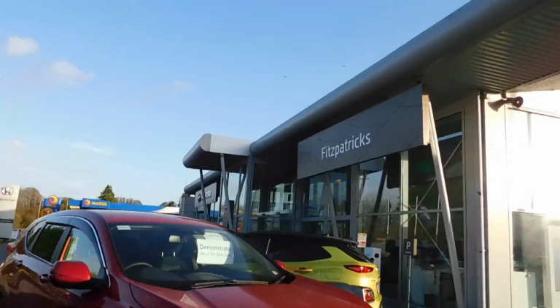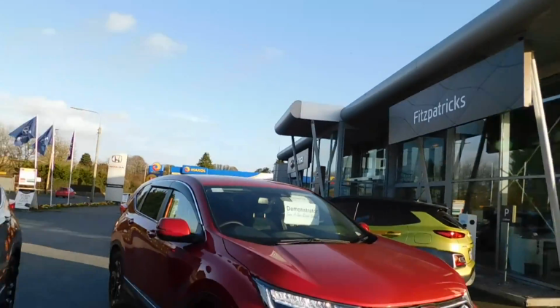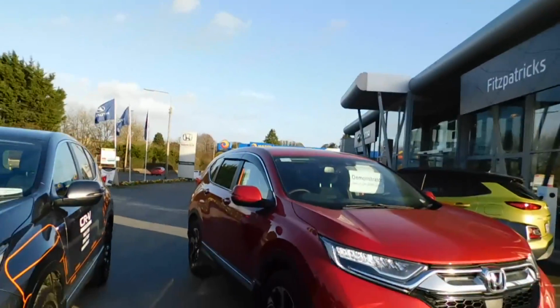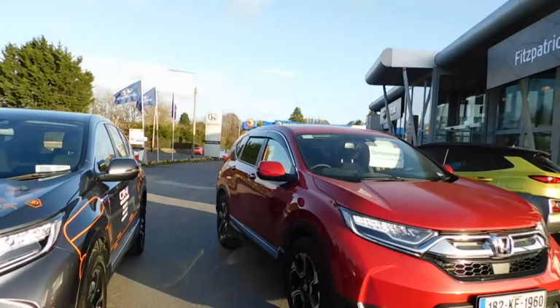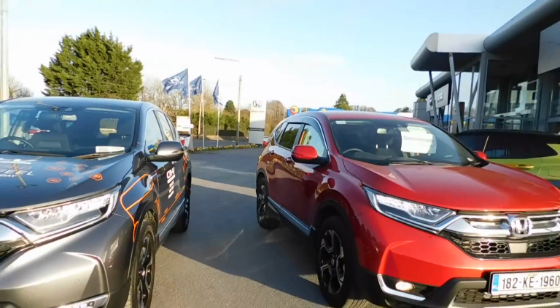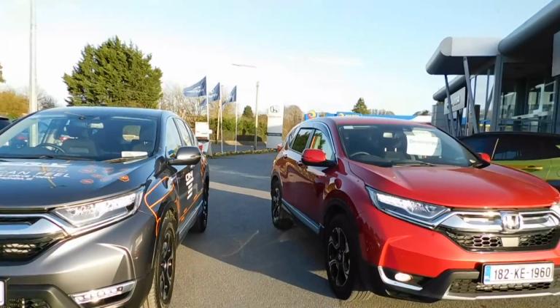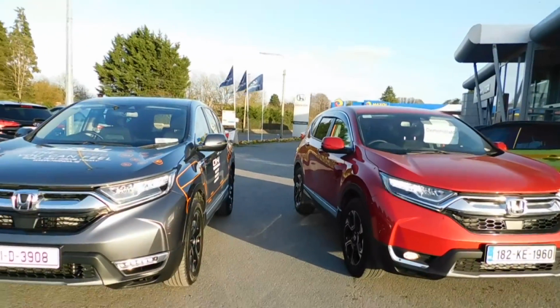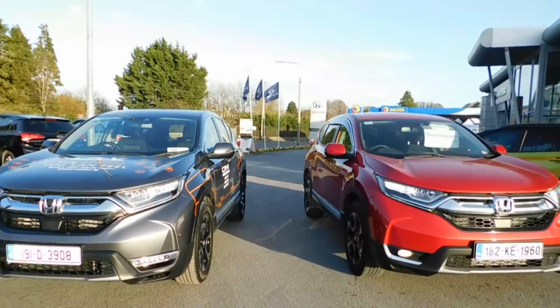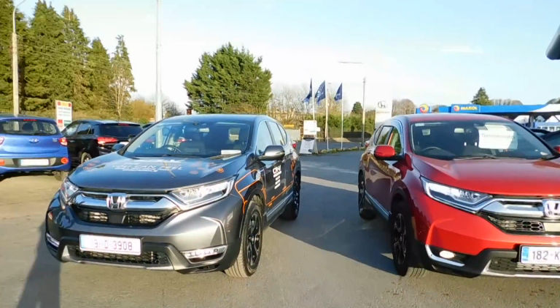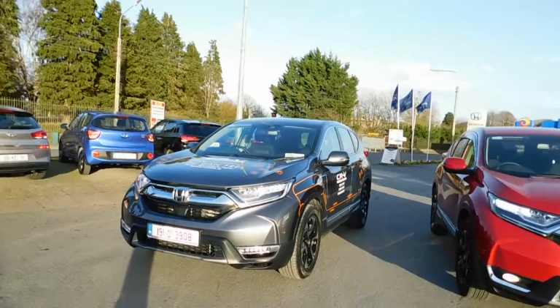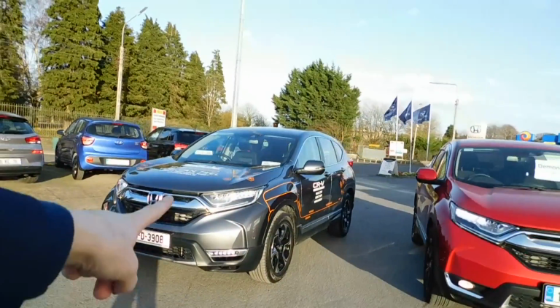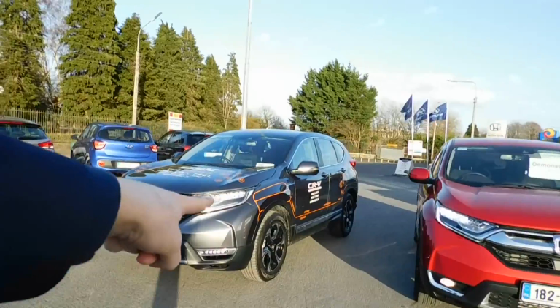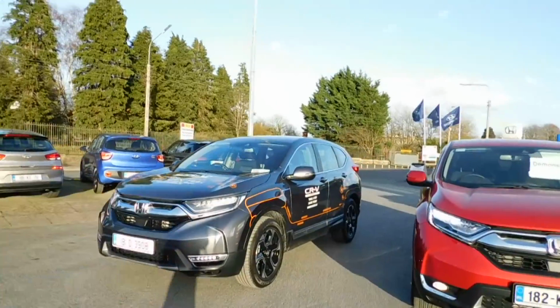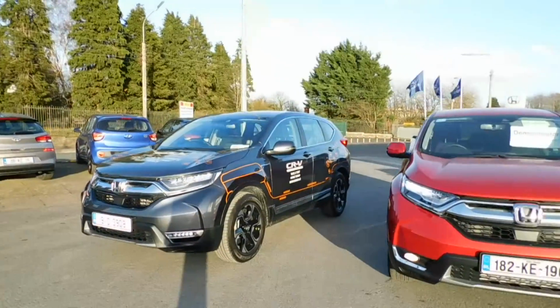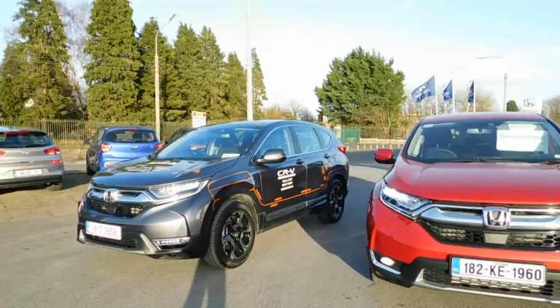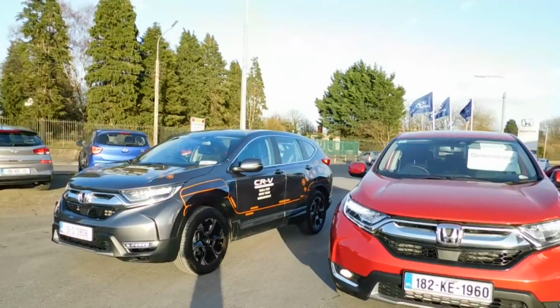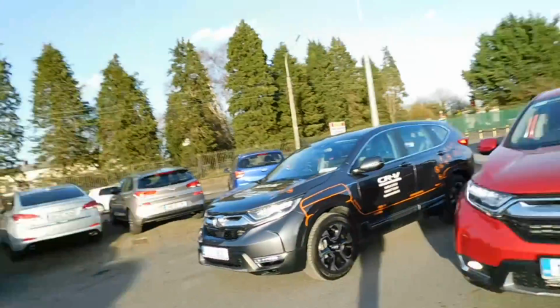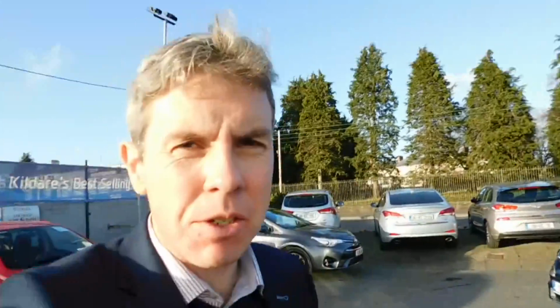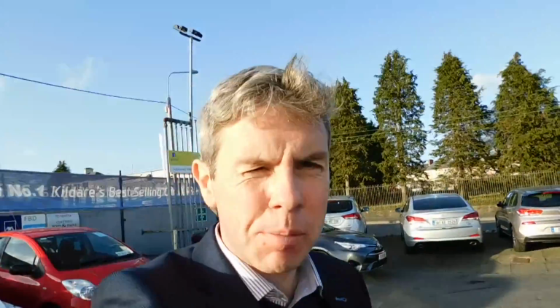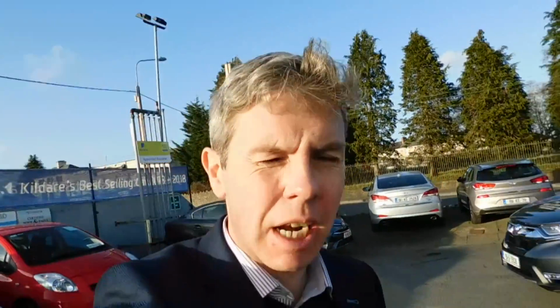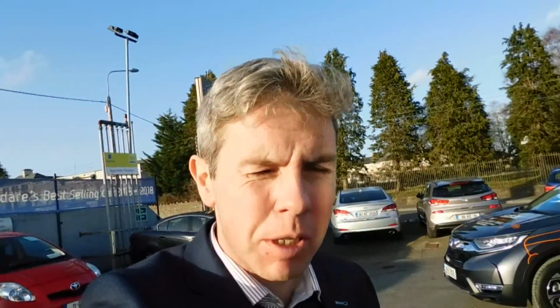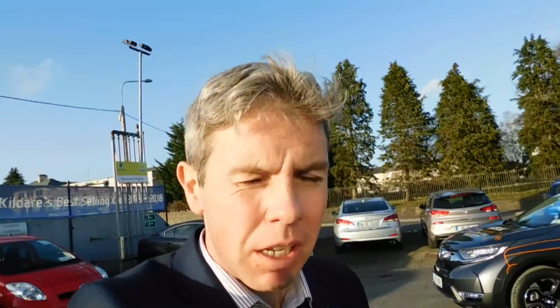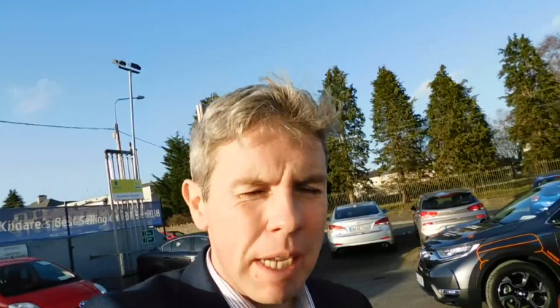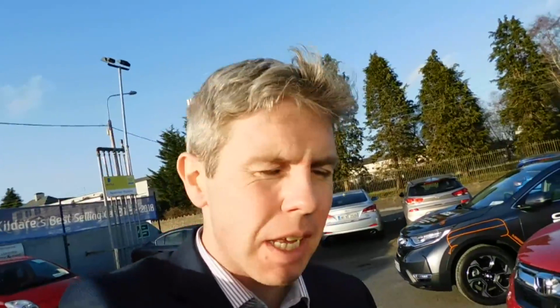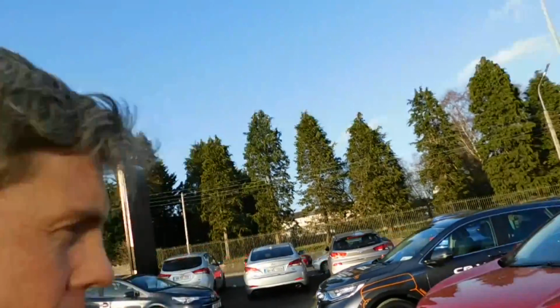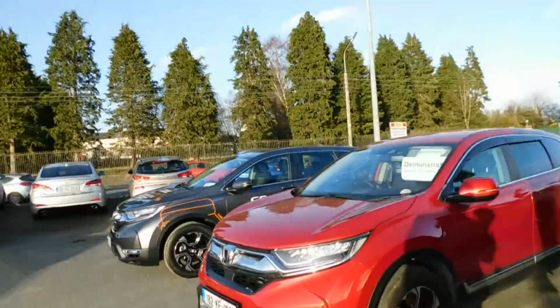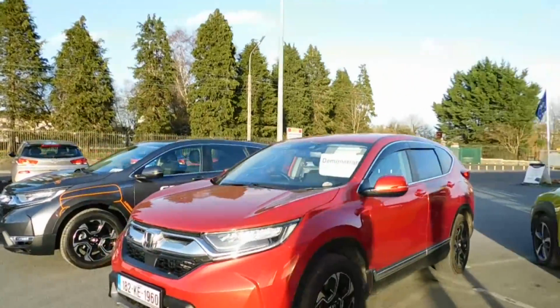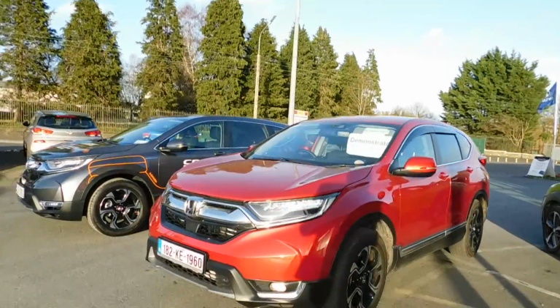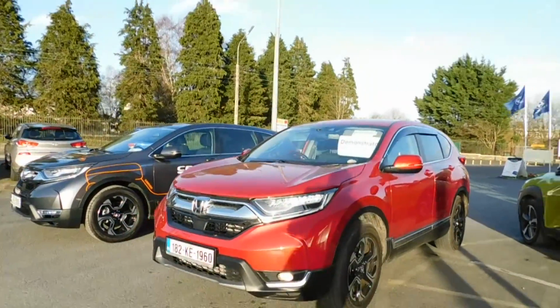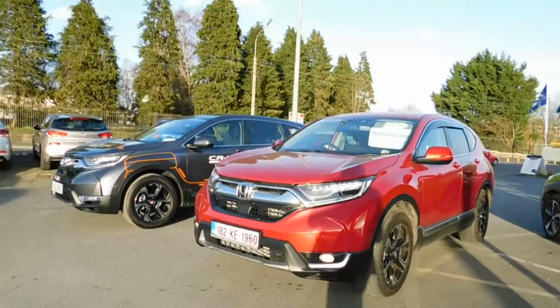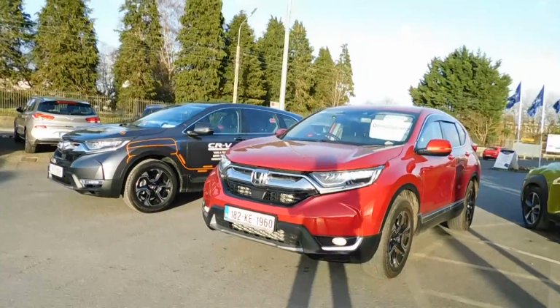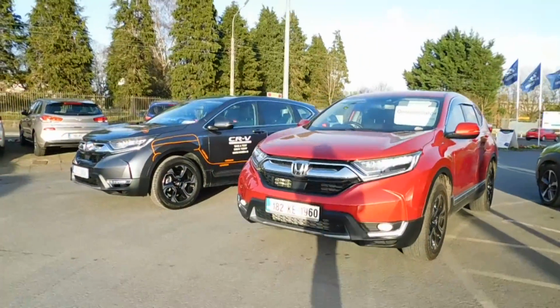Good evening, it's Brian here at Fitzpatrick's Garage, Dublin Road, Kildare. I'm going to show you the brand new Honda CR-V Hybrid. If there's any information you want on this particular car, please do give me a call: 086-843-1945. Or if you come to the garage in Kildare Town, just ask for Brian.